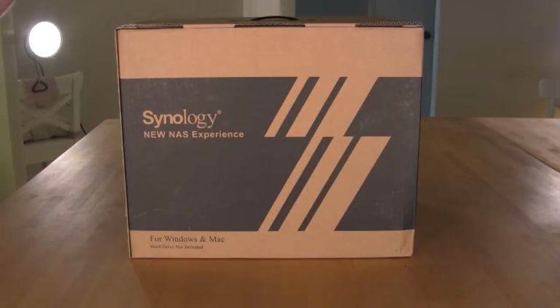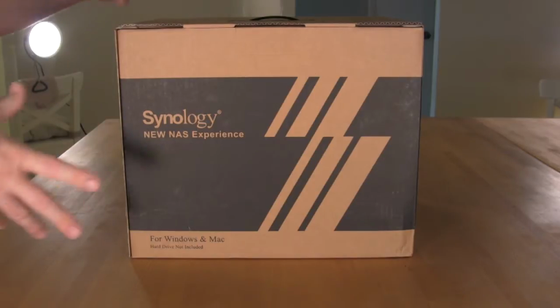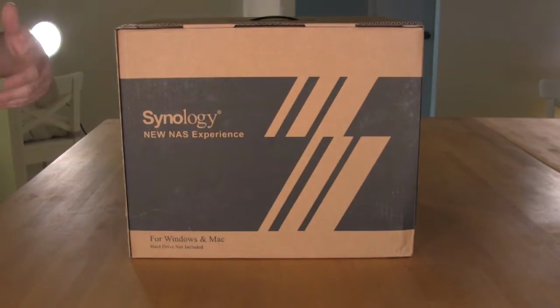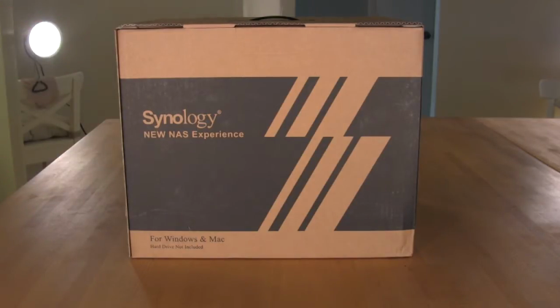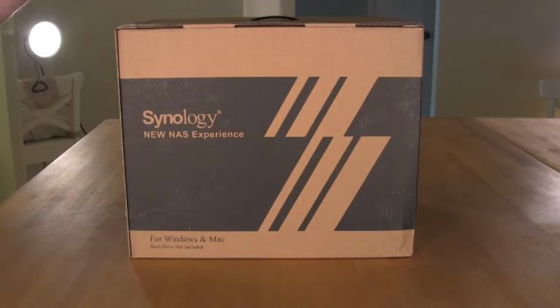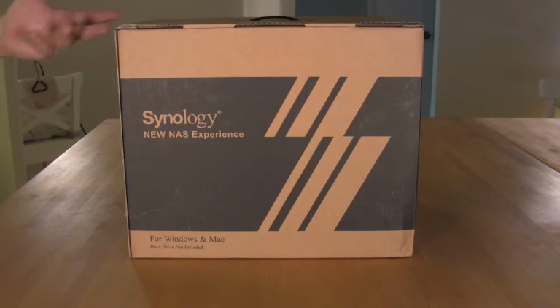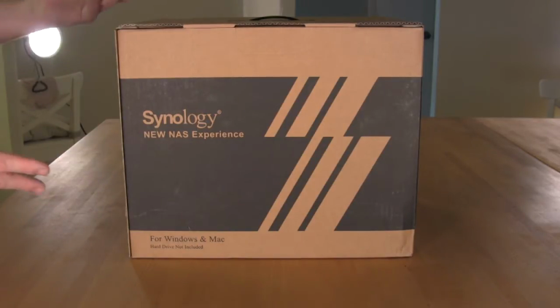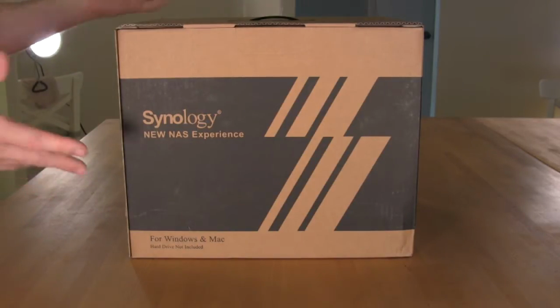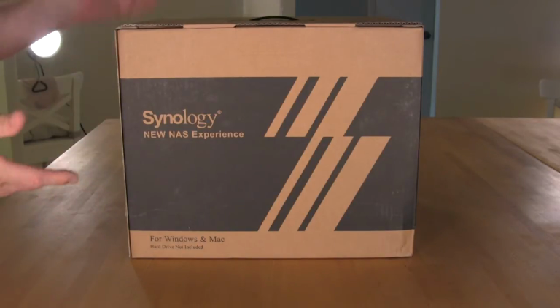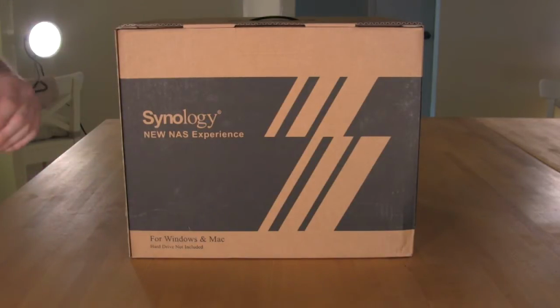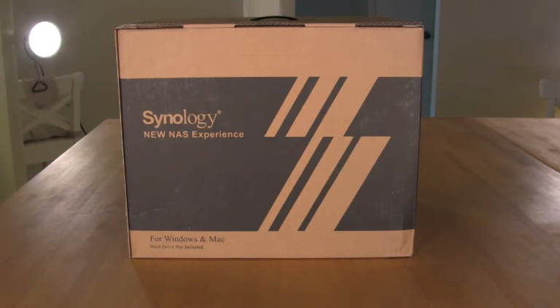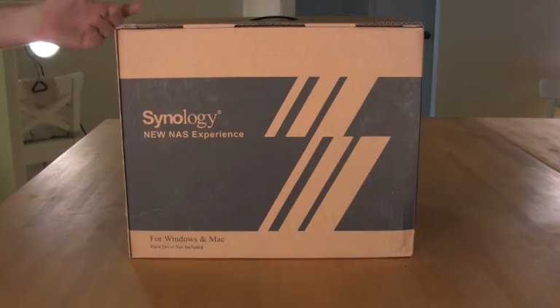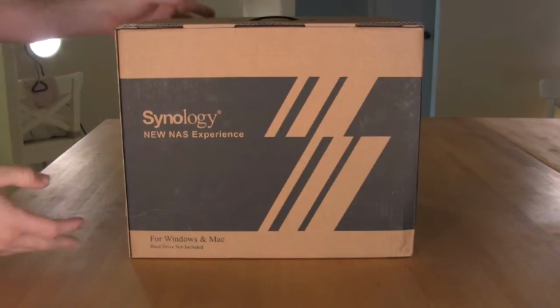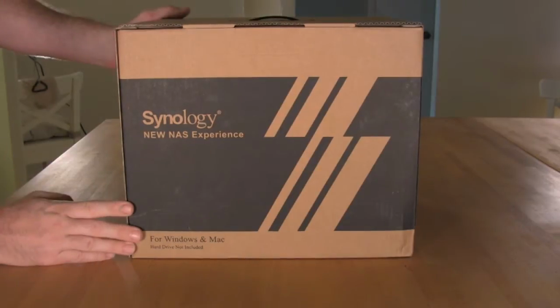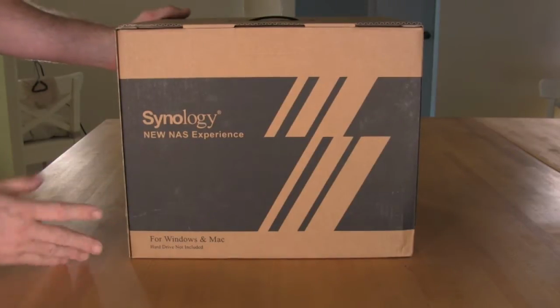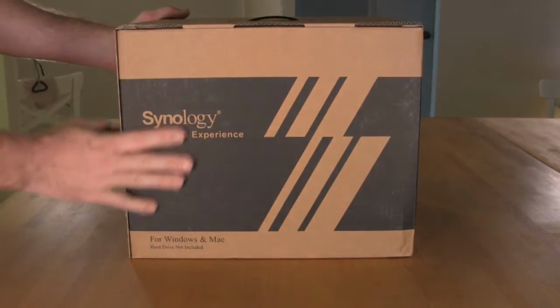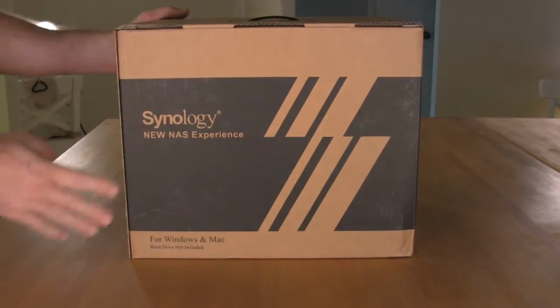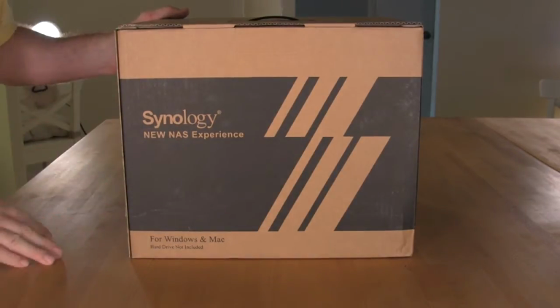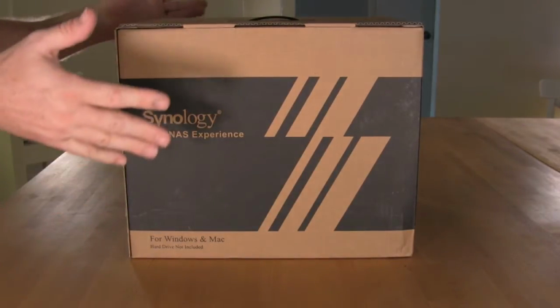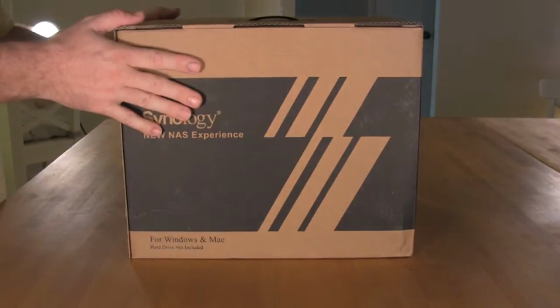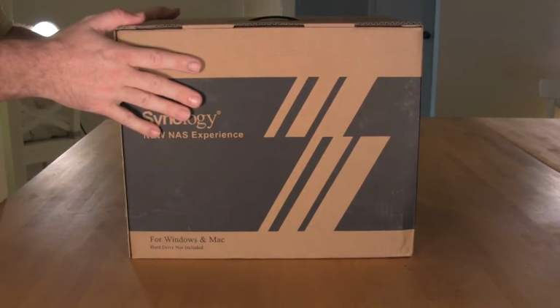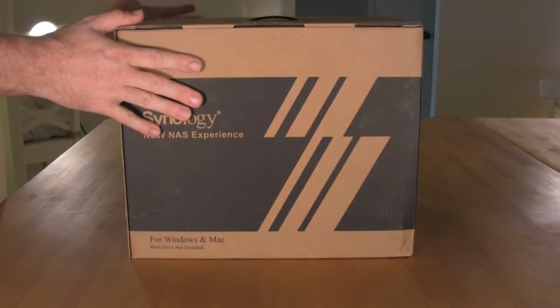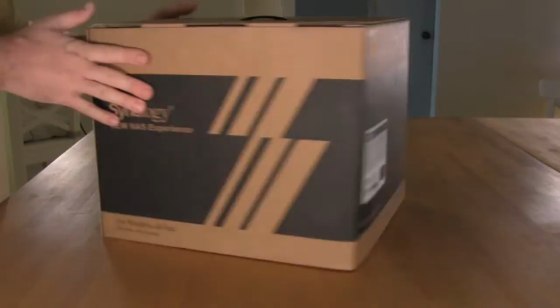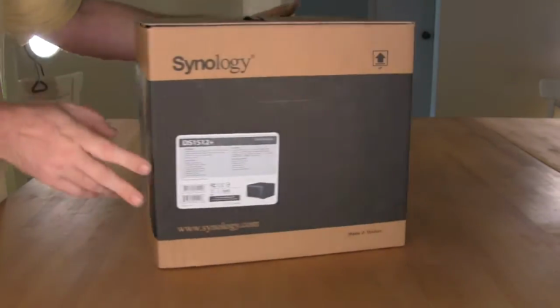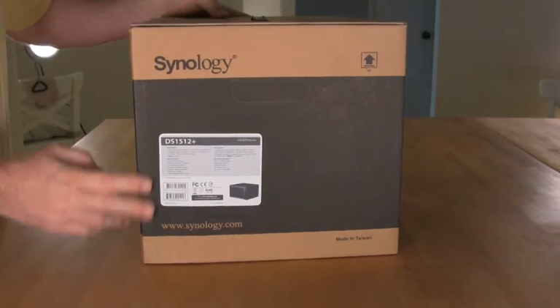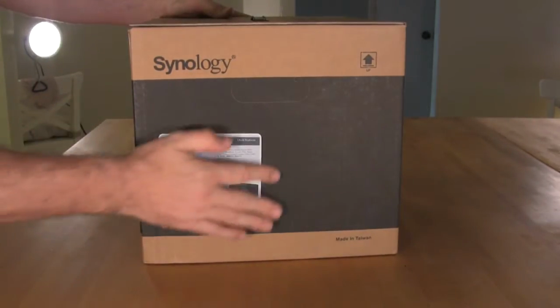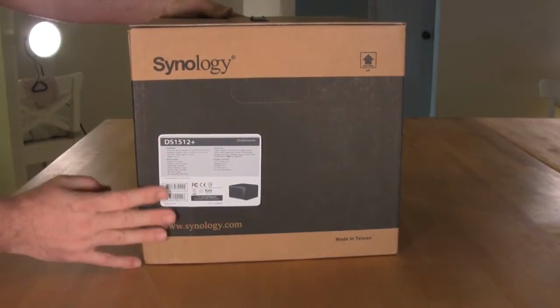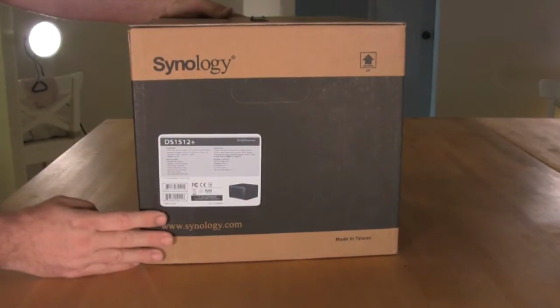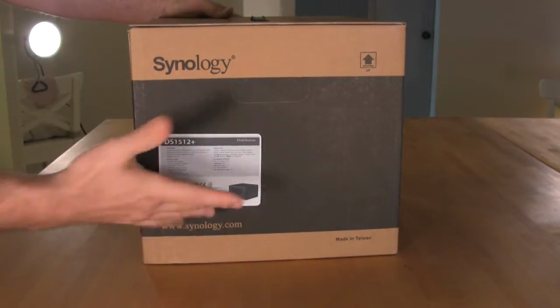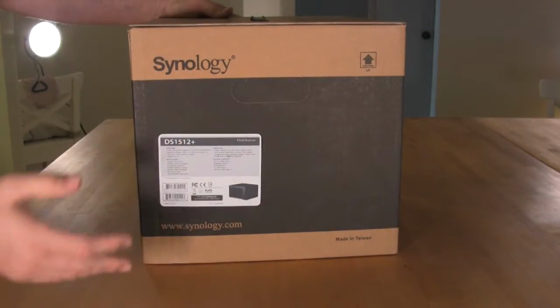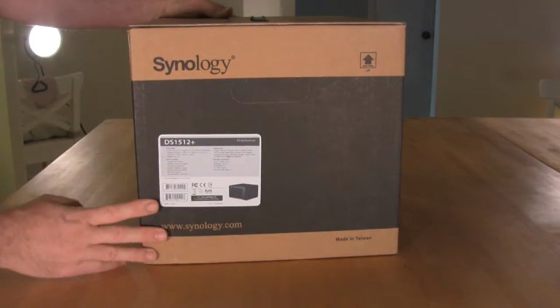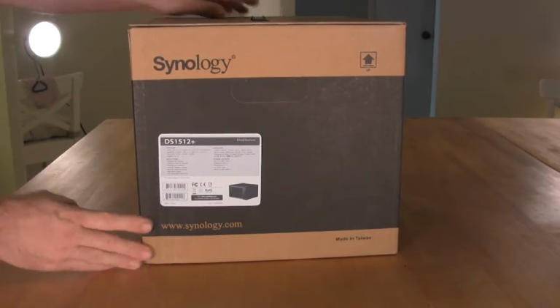The box itself comes in plain brown cardboard. We're not 100% sure if it's recycled, but it does have that recycled feel to it. There's not going to be a whole lot of pictures, except for the small label here — it's going to give you information on what the device is.